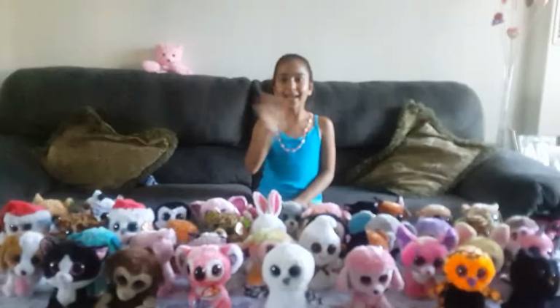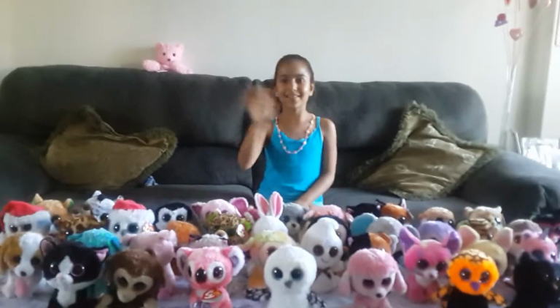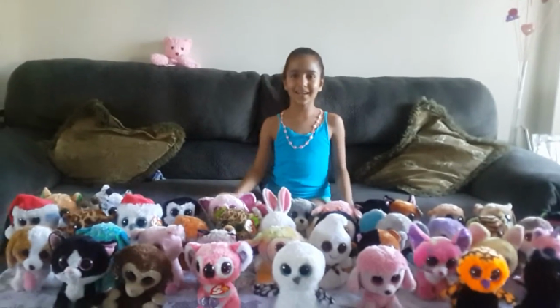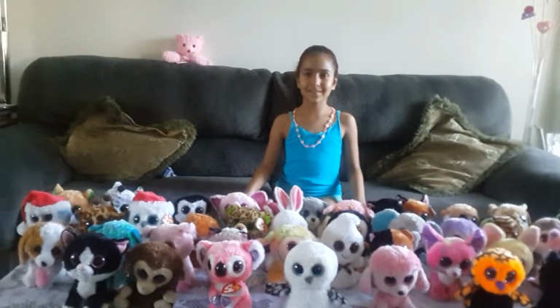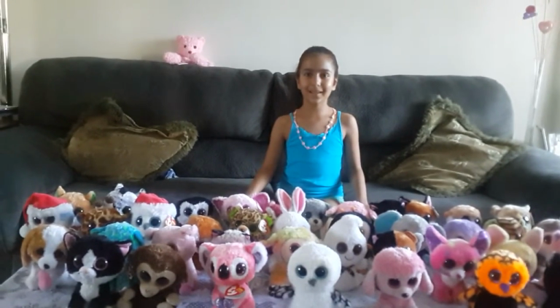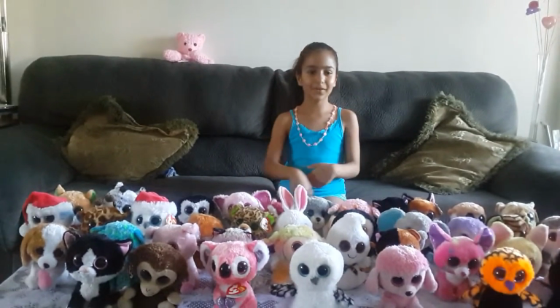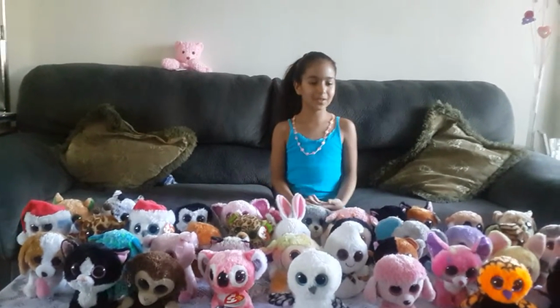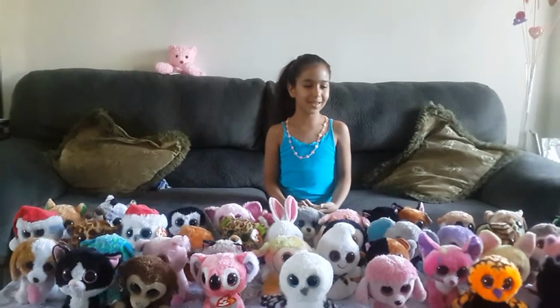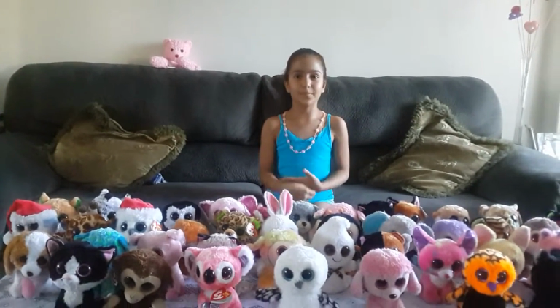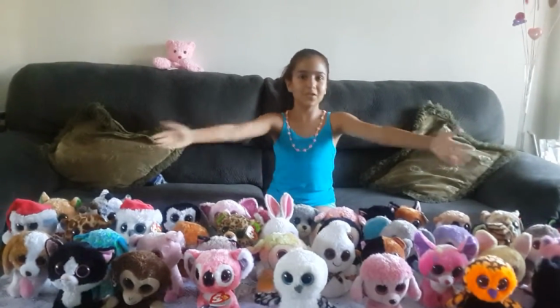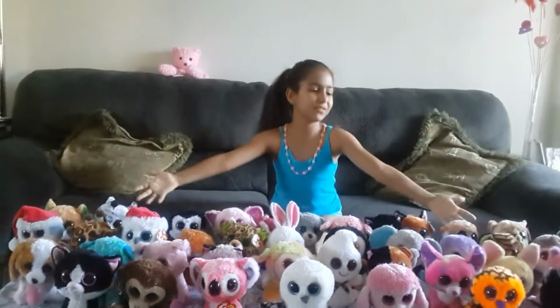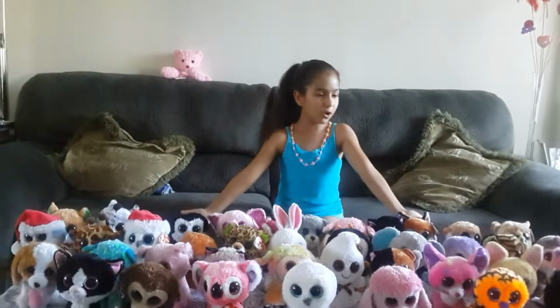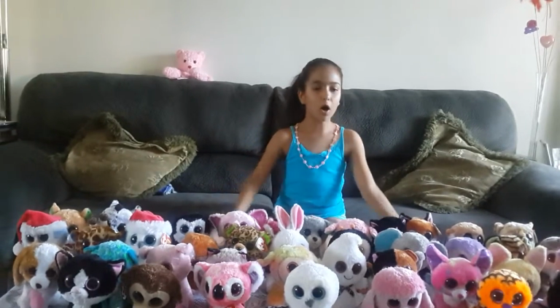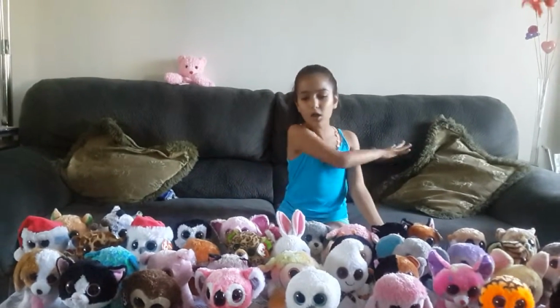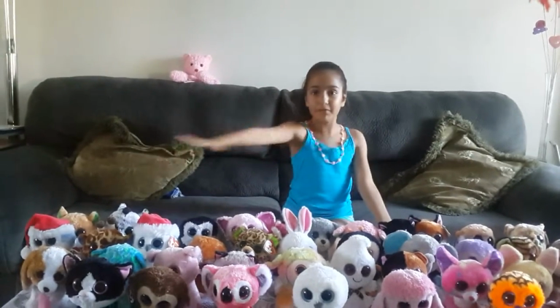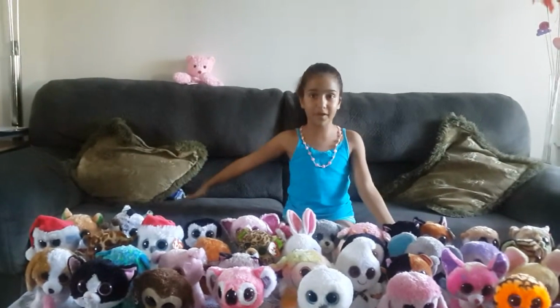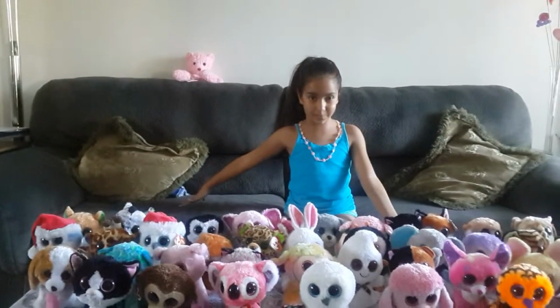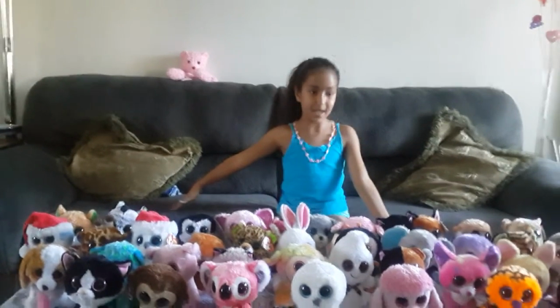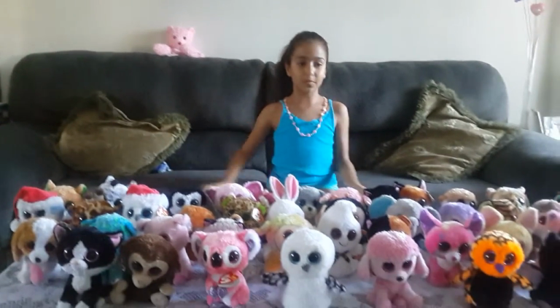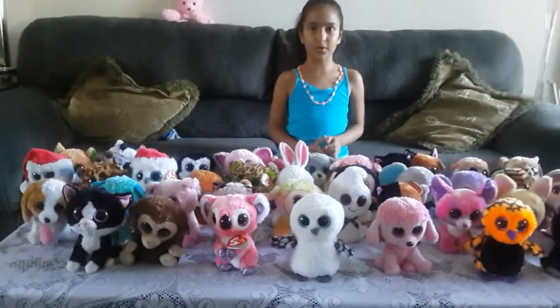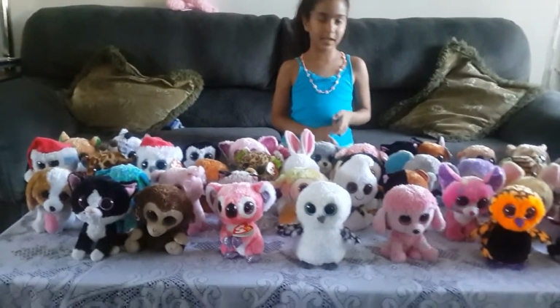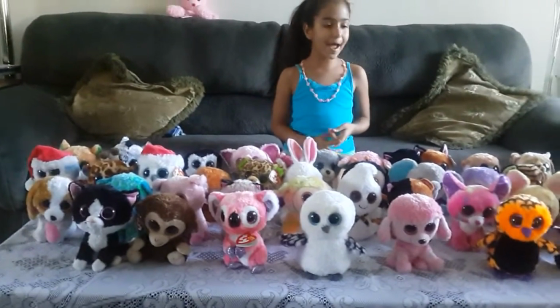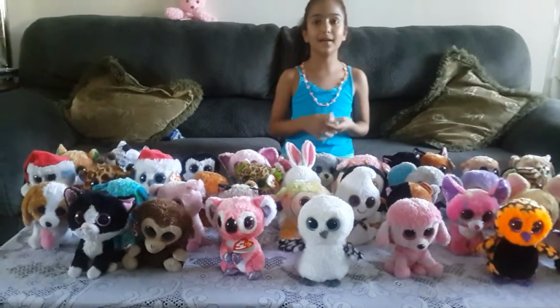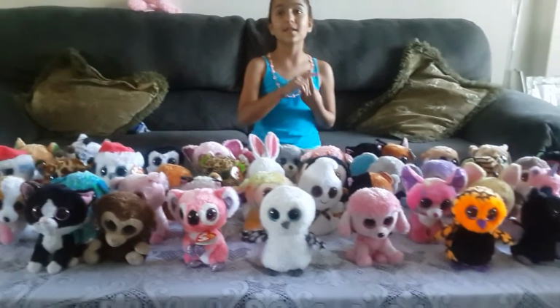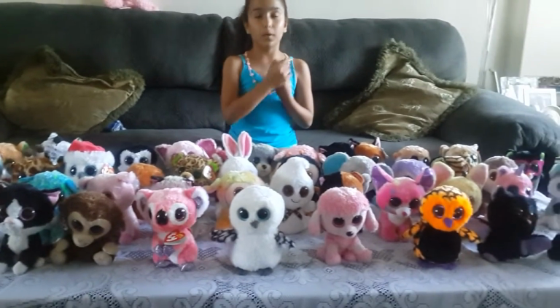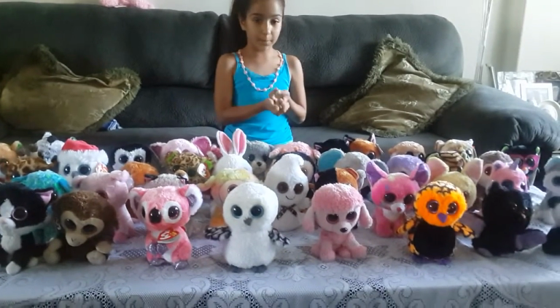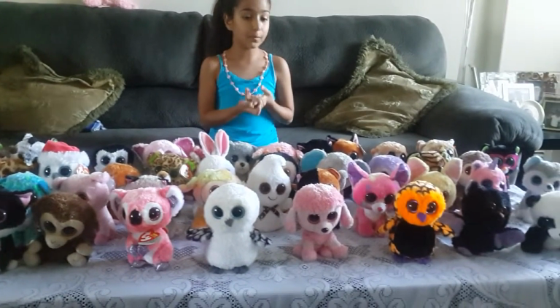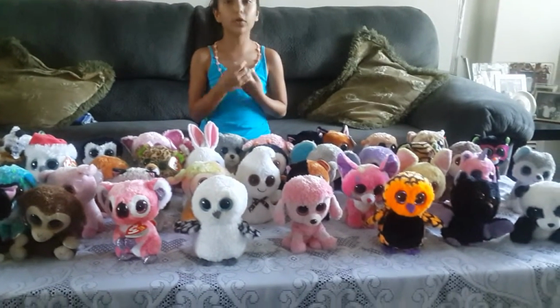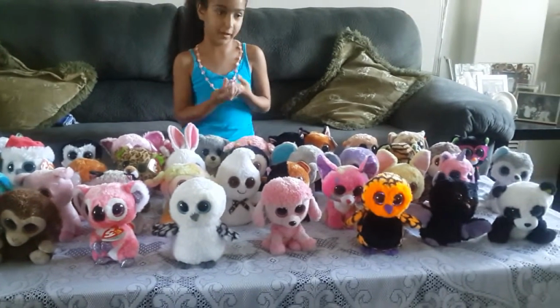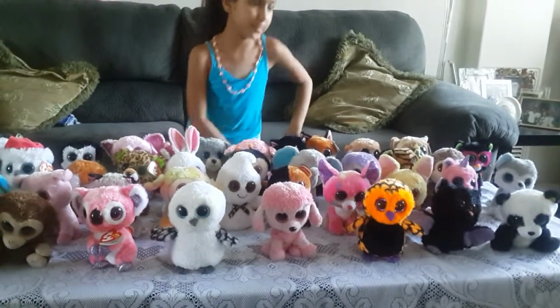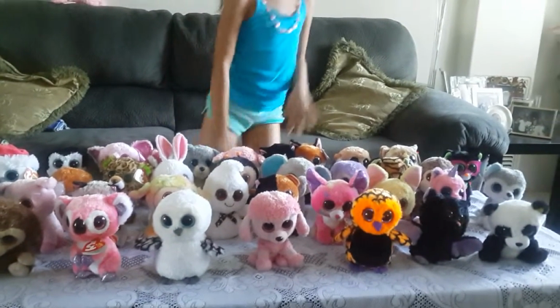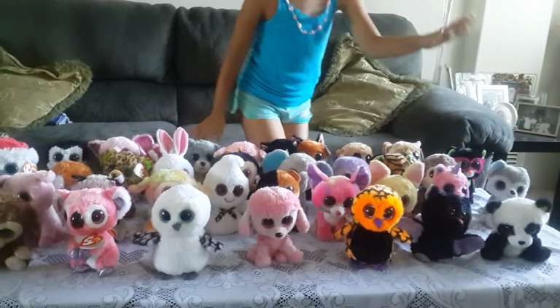Hey guys, it's Taday, and today I'm going to be doing a Beanie Boos collection video with all of my 45 Beanie Boos. So I'm going to tell their name and what type of animal or thing they are. So let's start here.